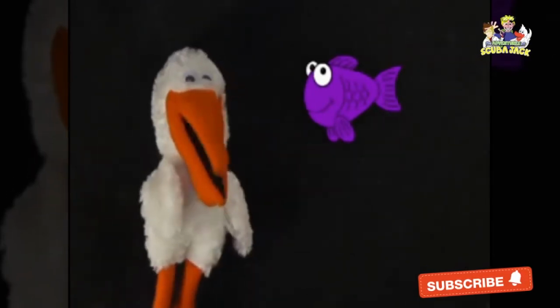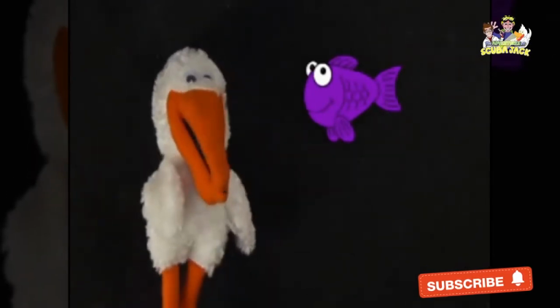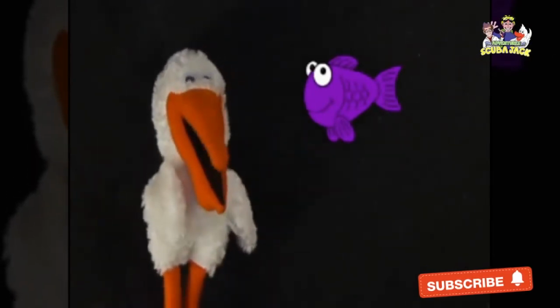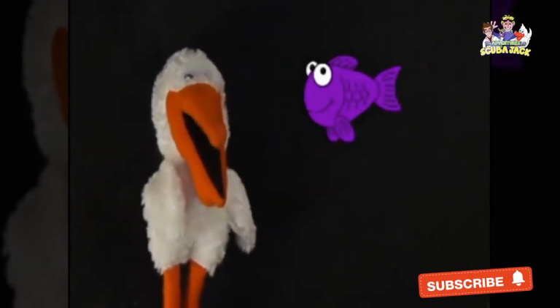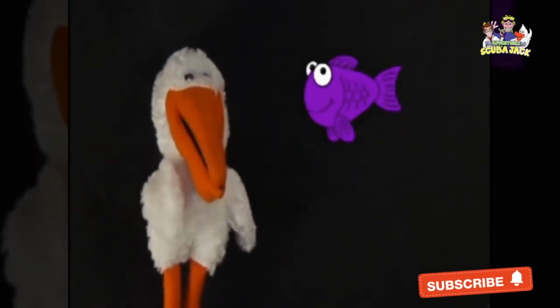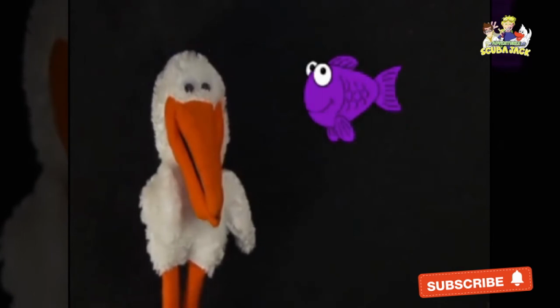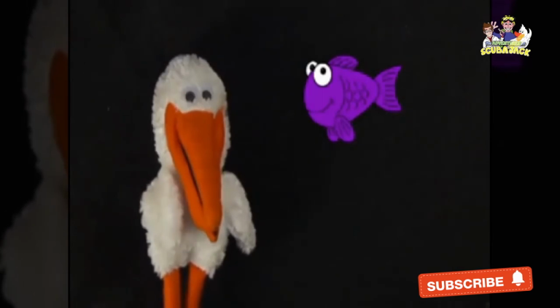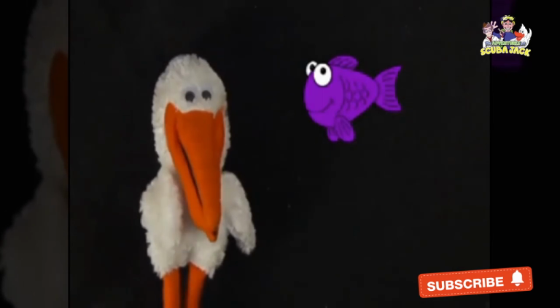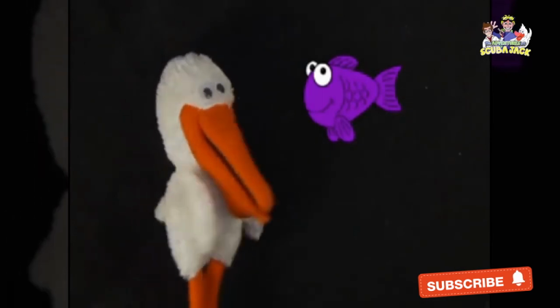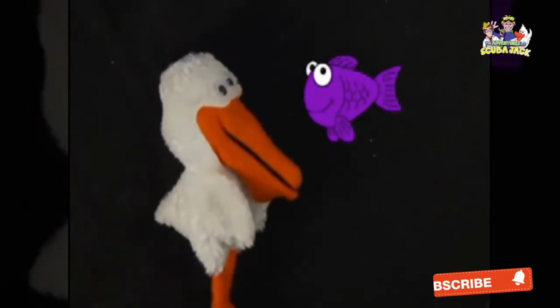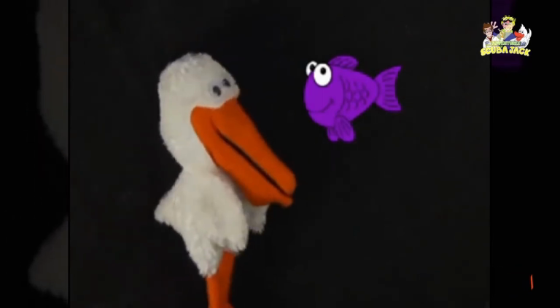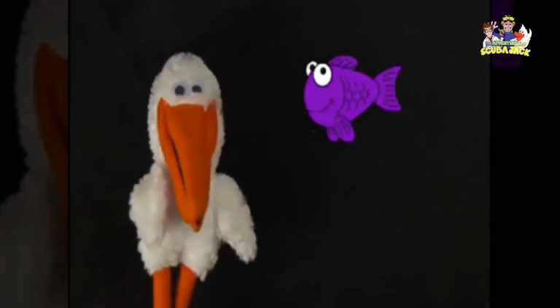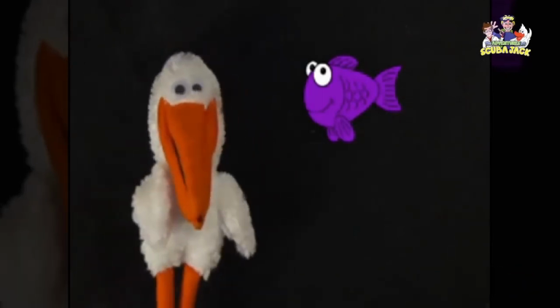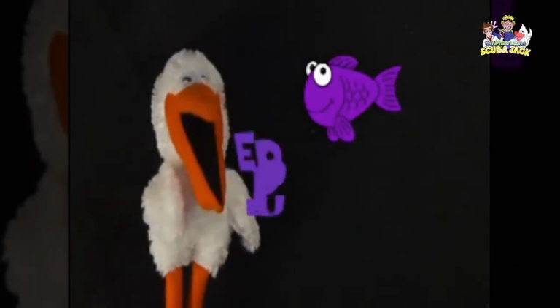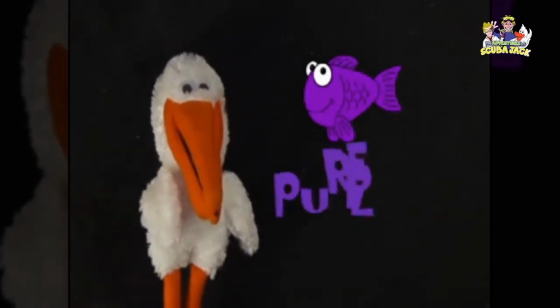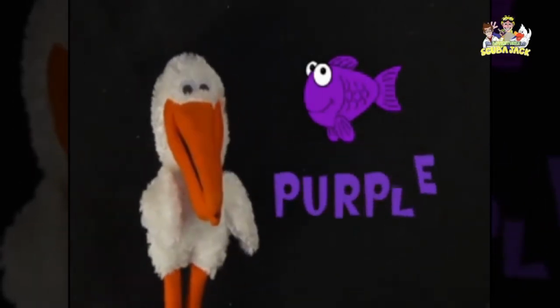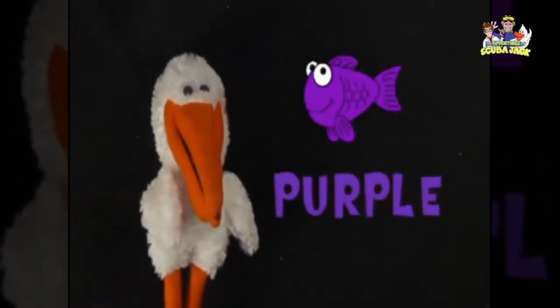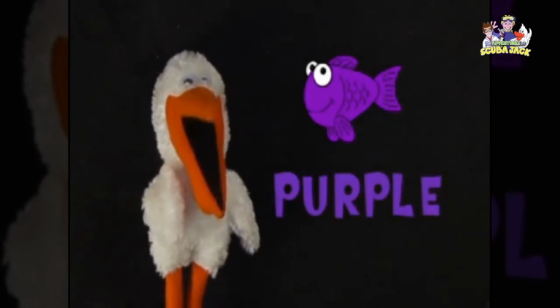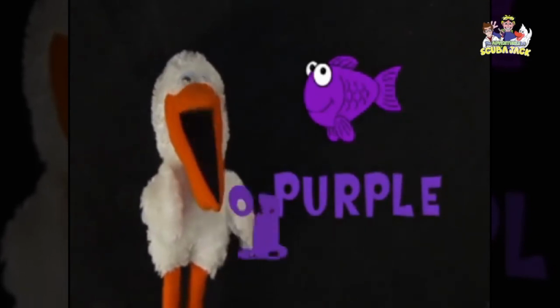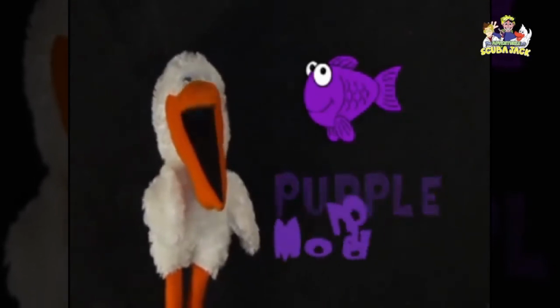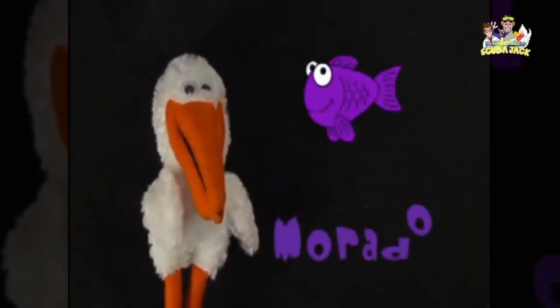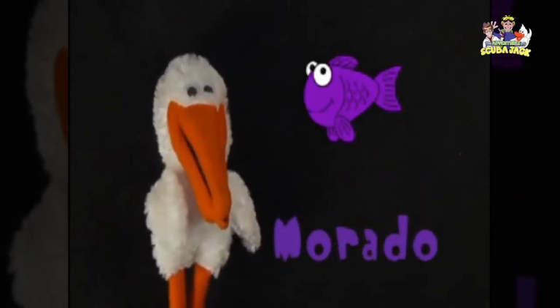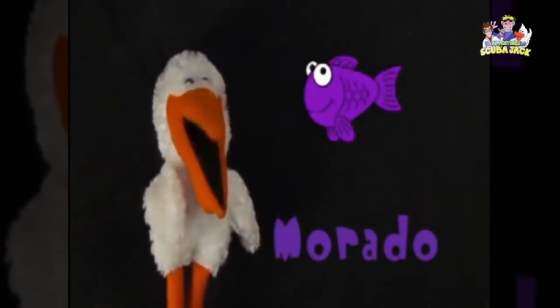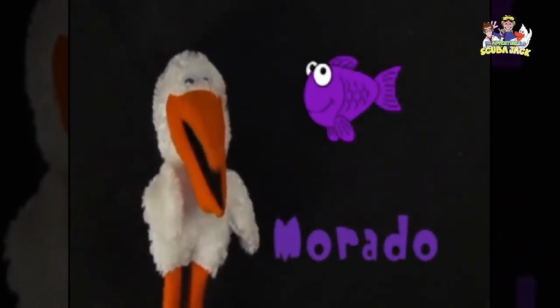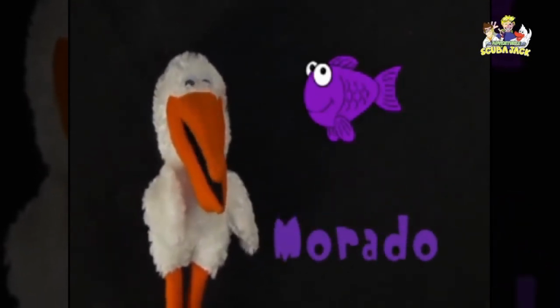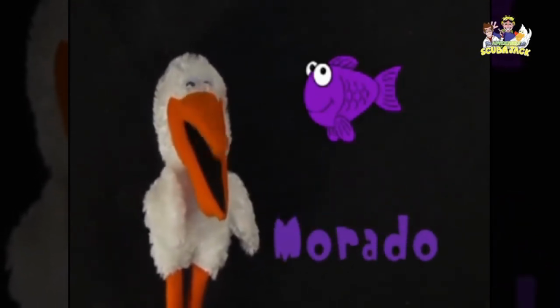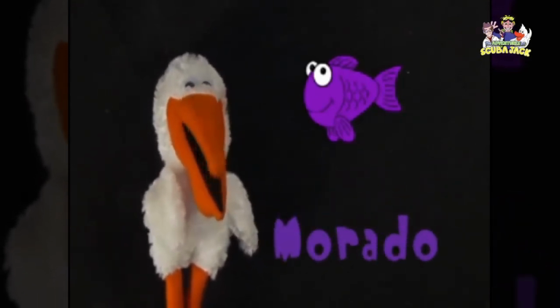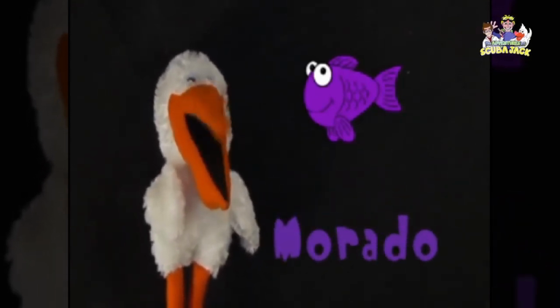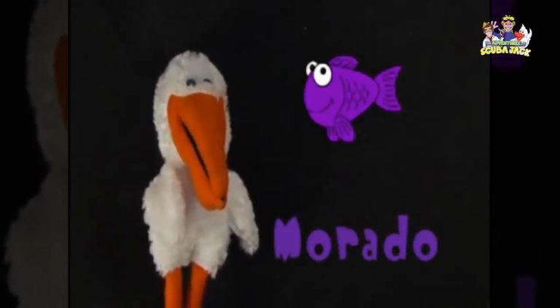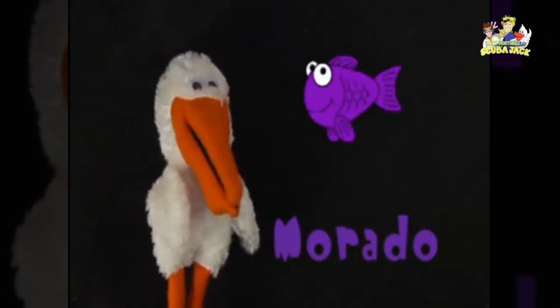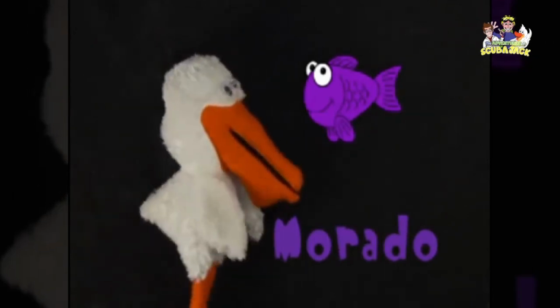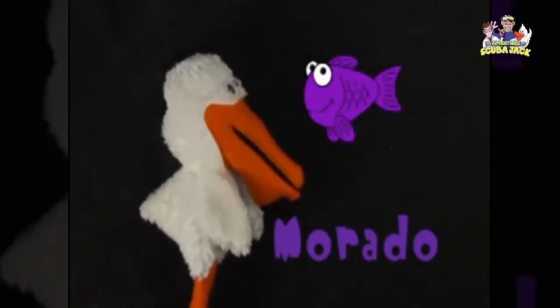What color is this fish here? Purple. Purple. Morado. You say it too. Can you say morado? Morado.